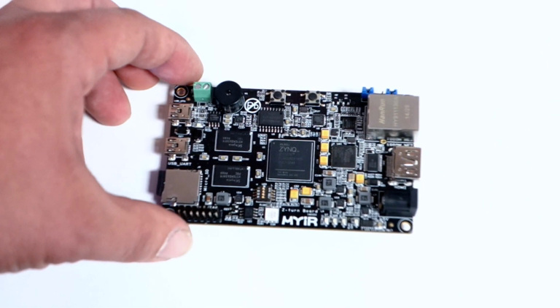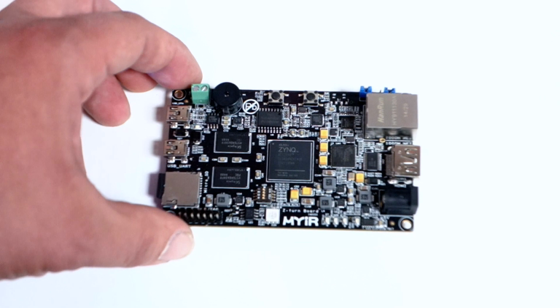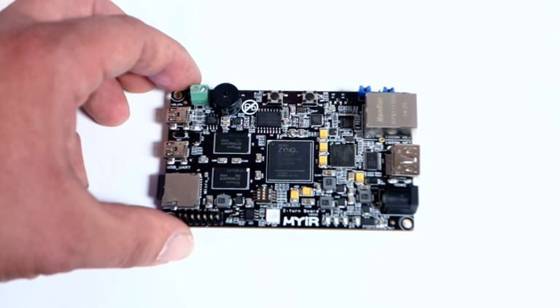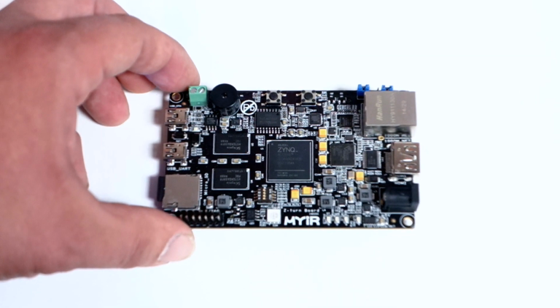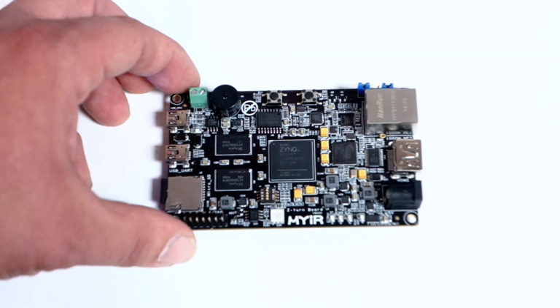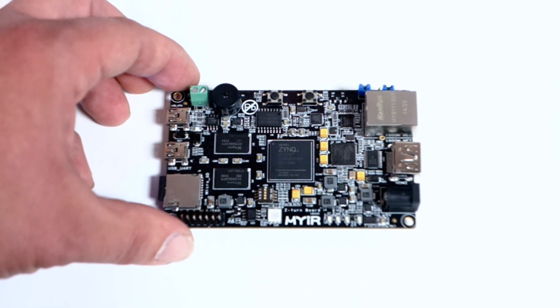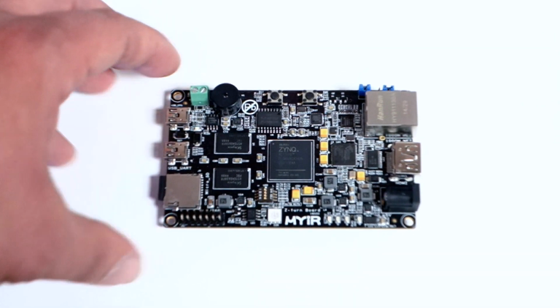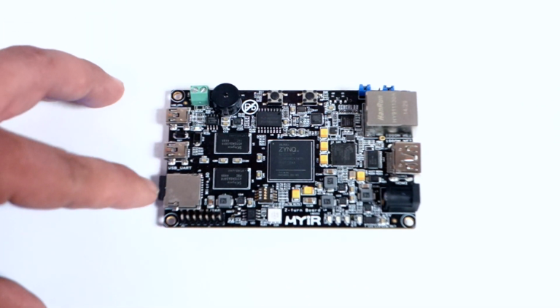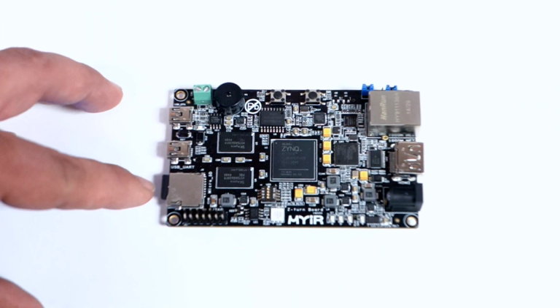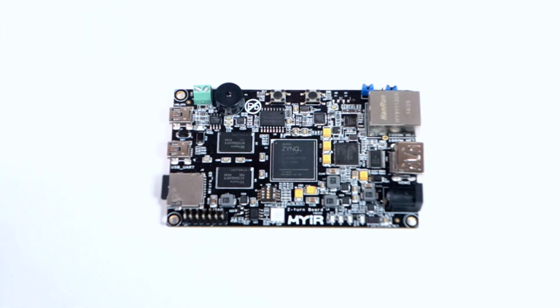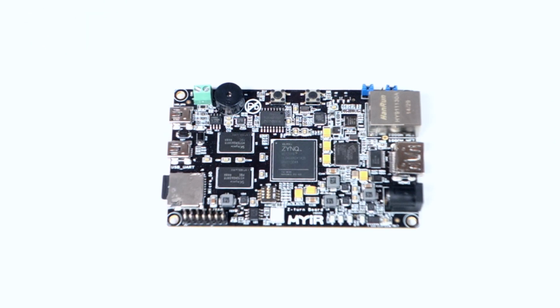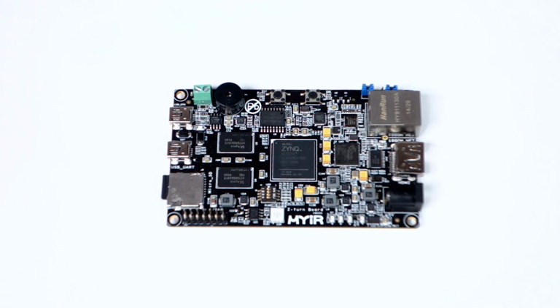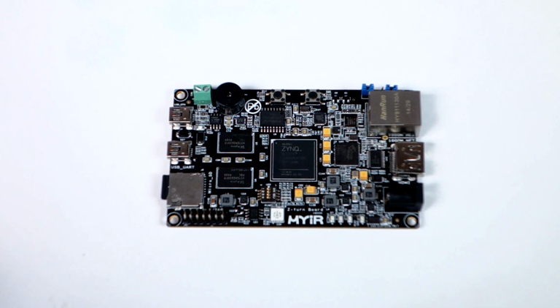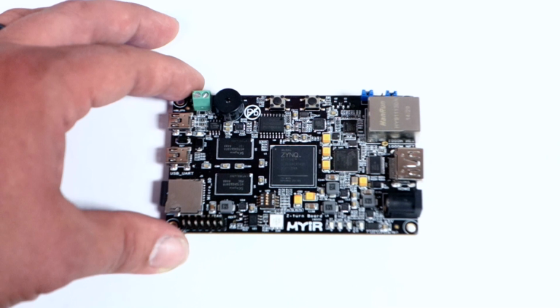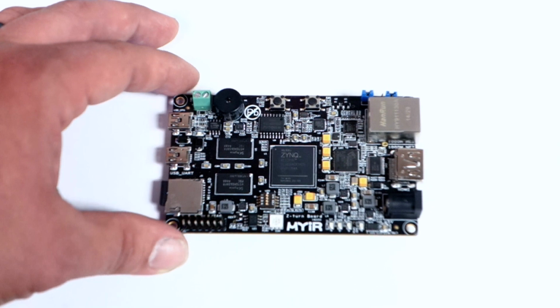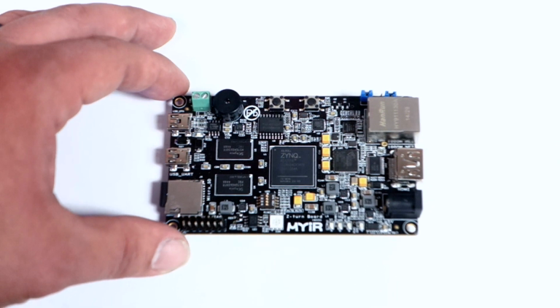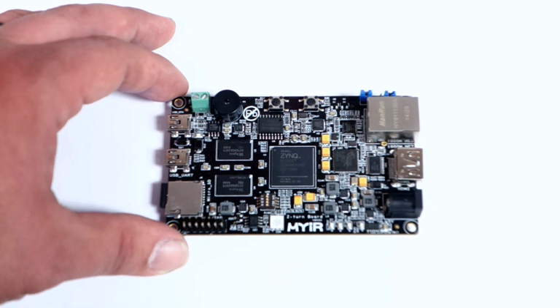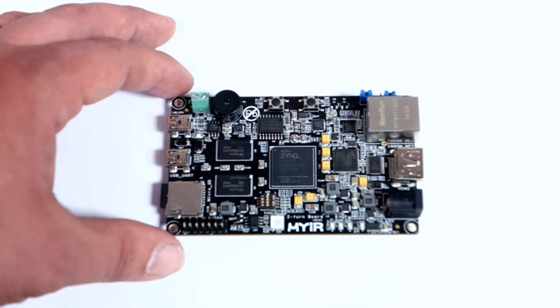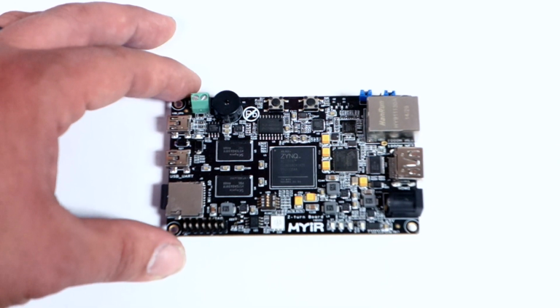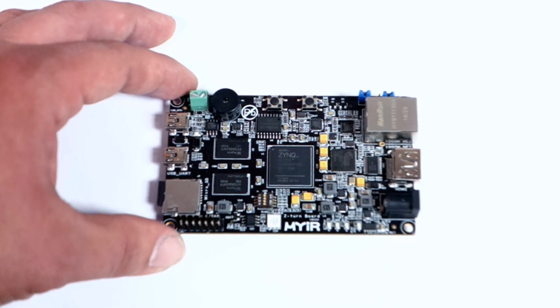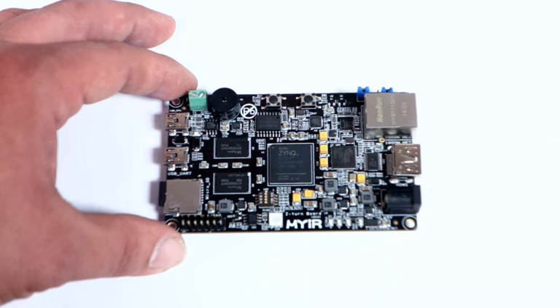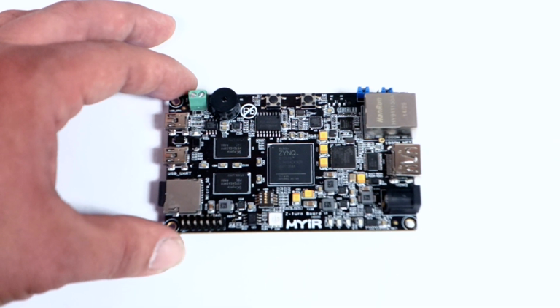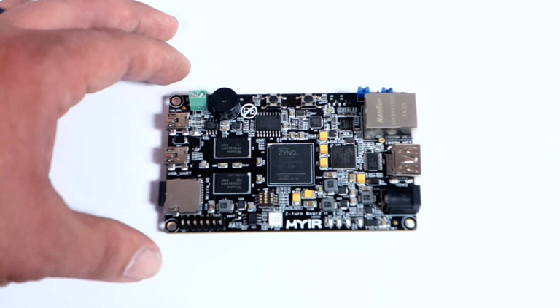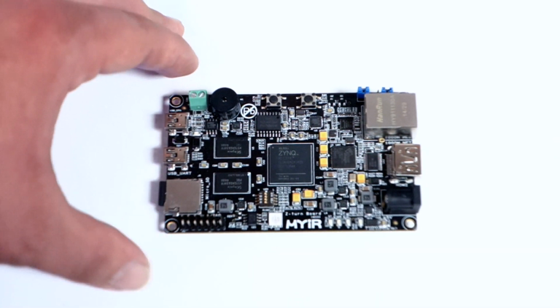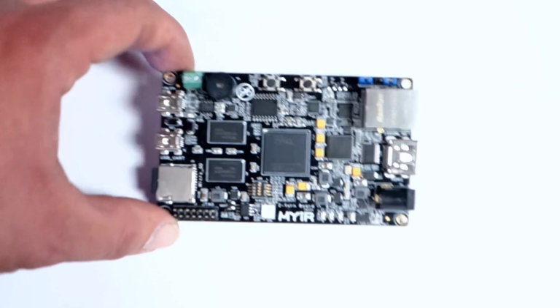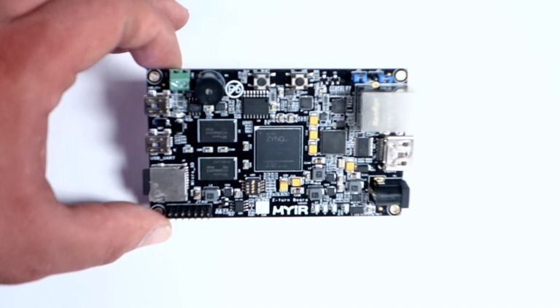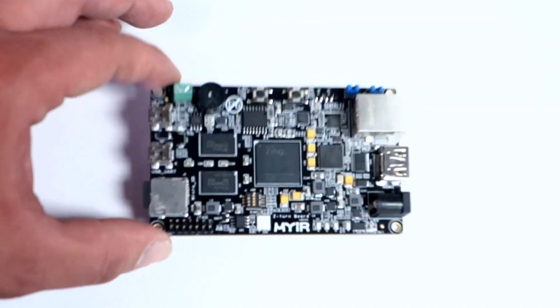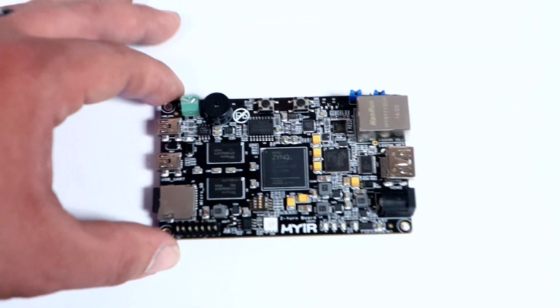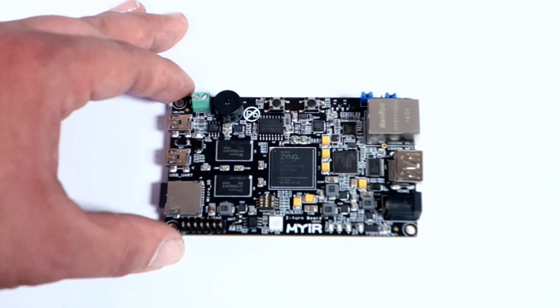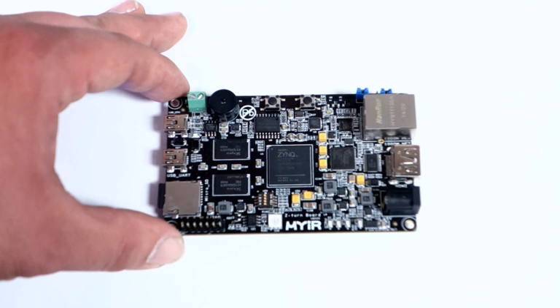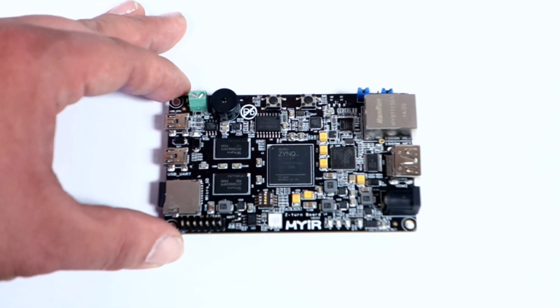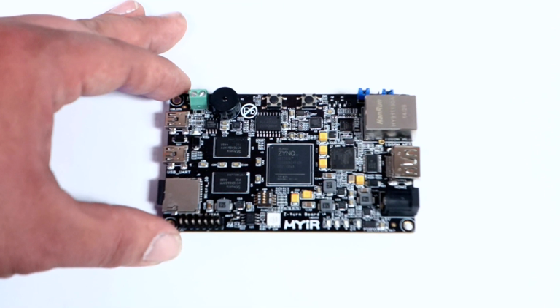Right now I have Ubuntu on the microSD card slot, and it runs flawlessly — really fast. It comes right out of the box with Ubuntu on there.